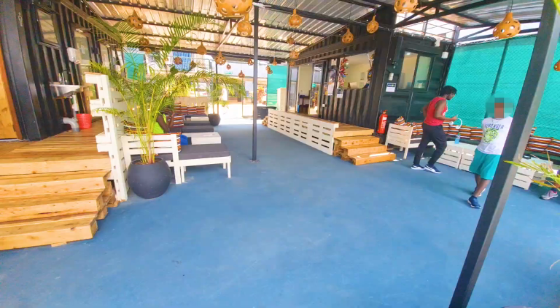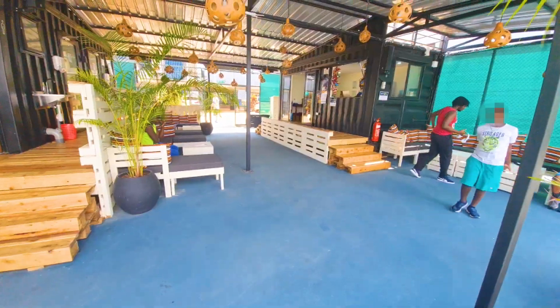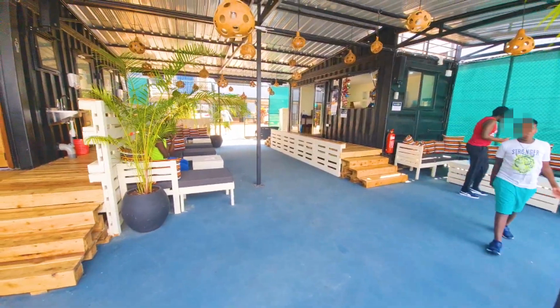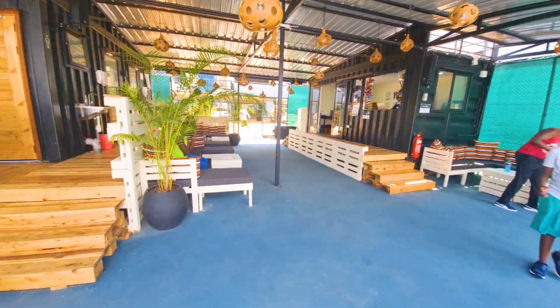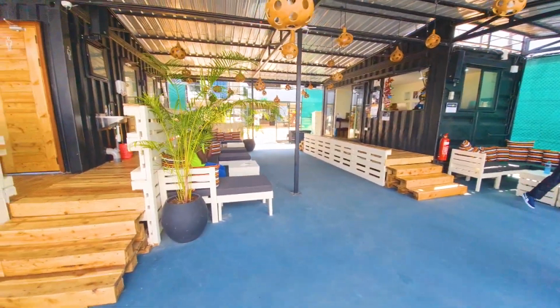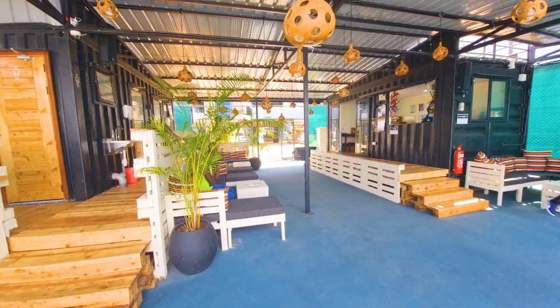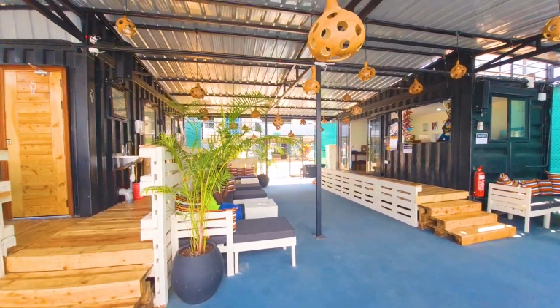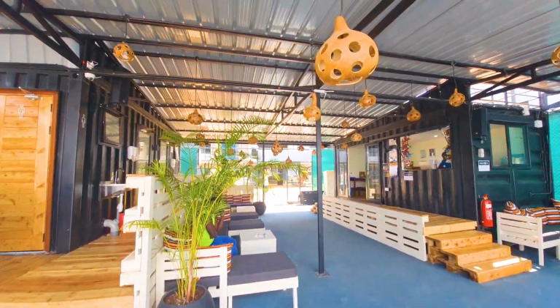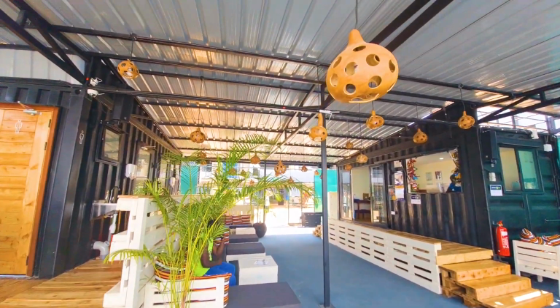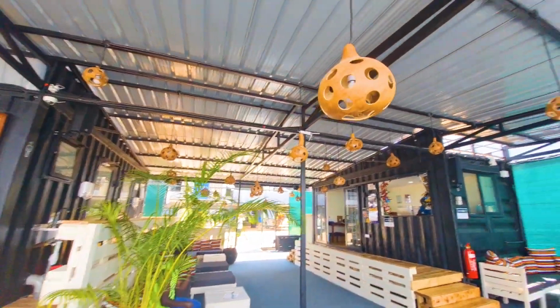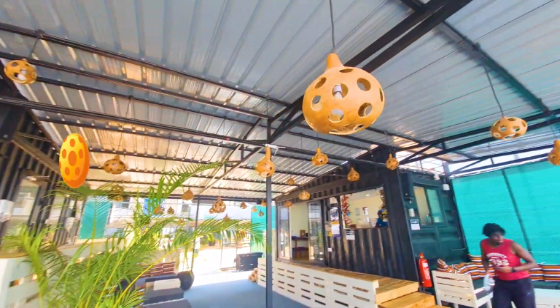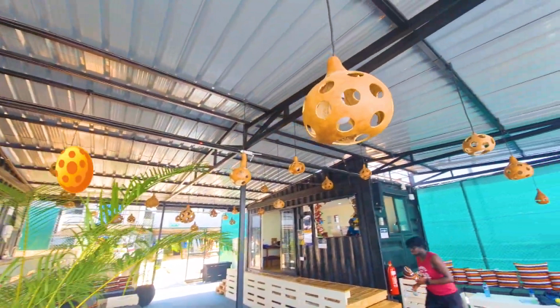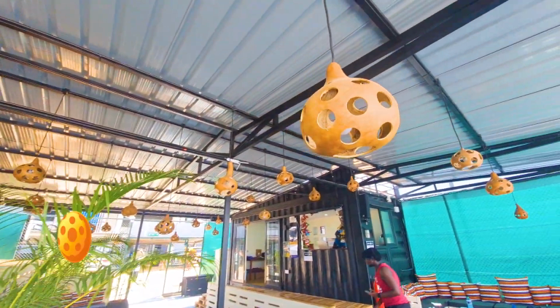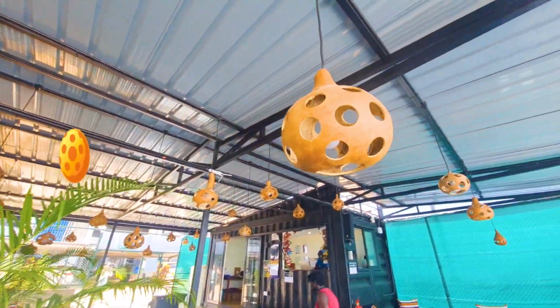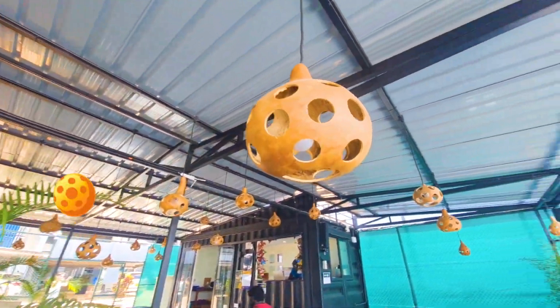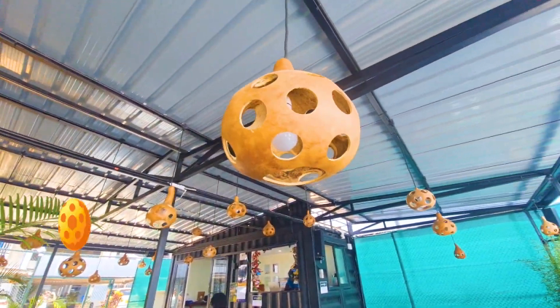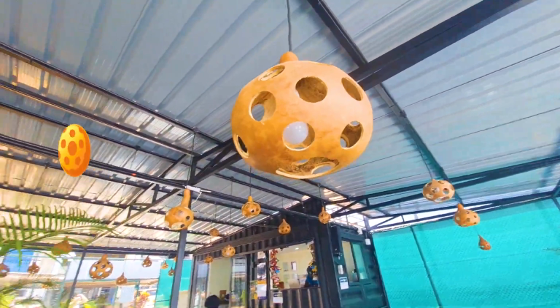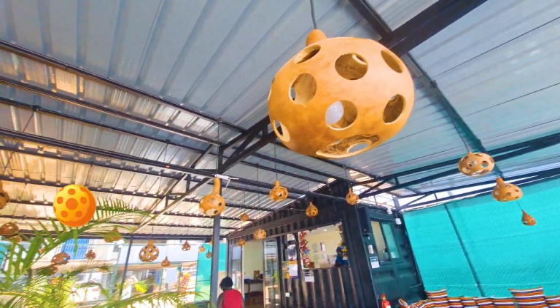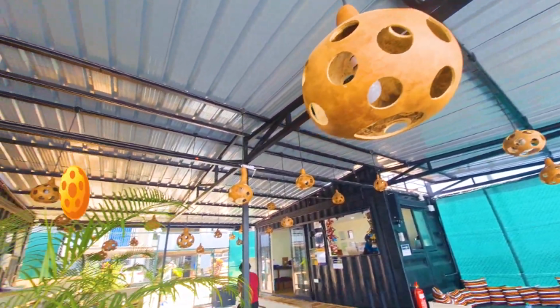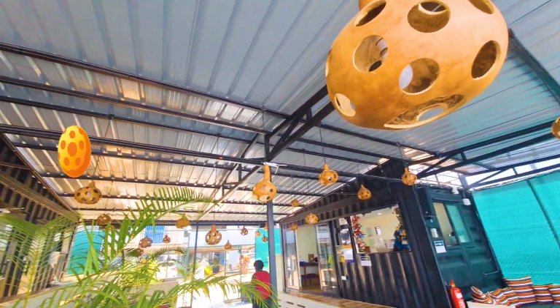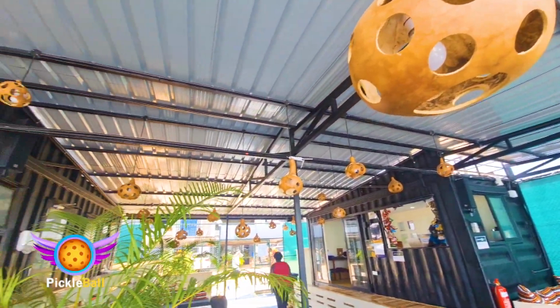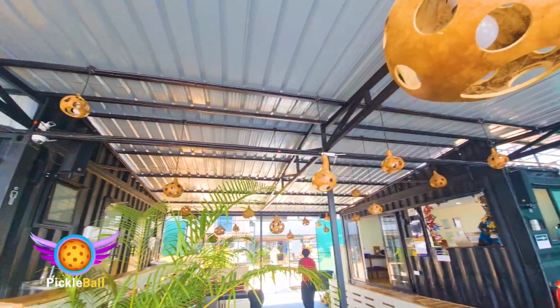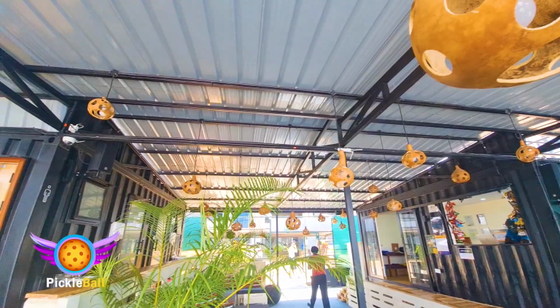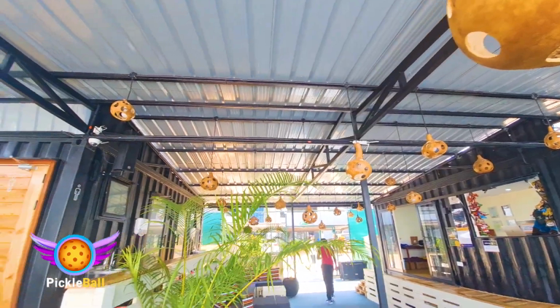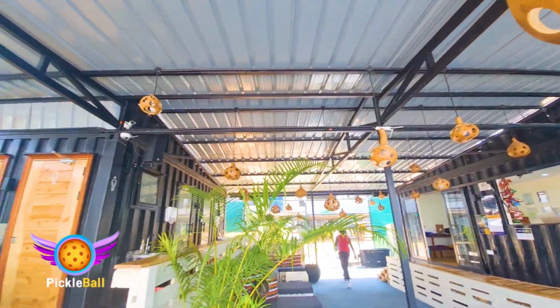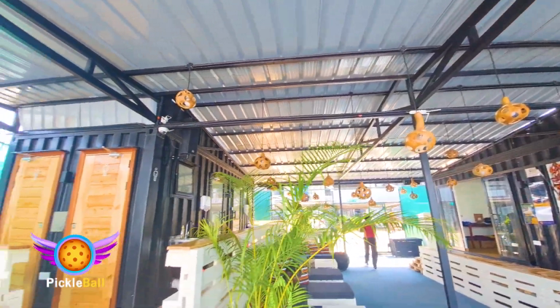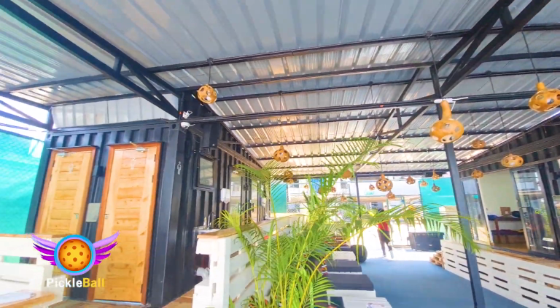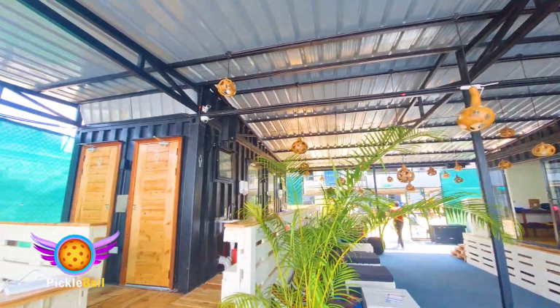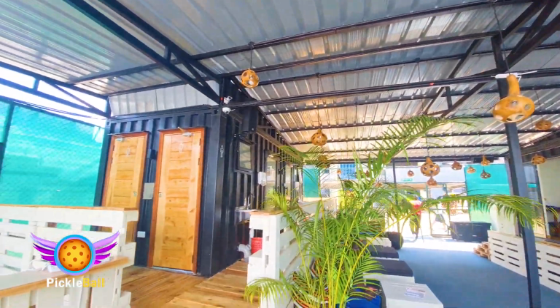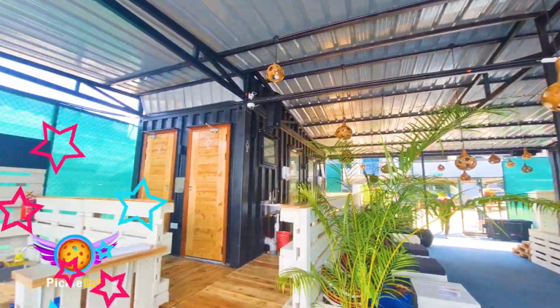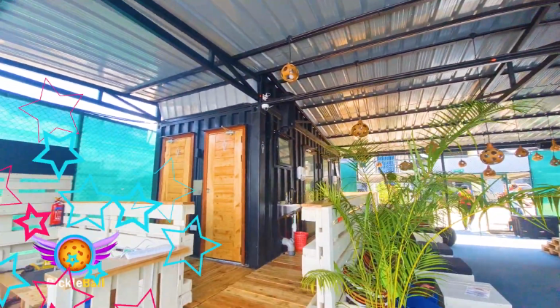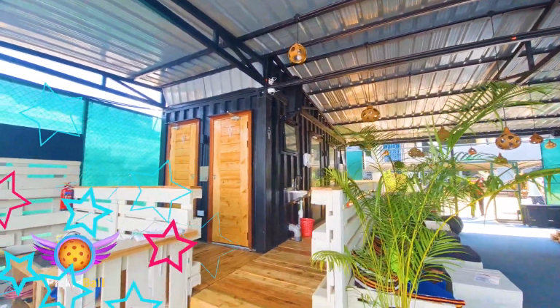They have converted two containers into their buildings. And check out these lights — isn't that amazing? They're Pickleballs! Well, not really, but don't they look like Pickleballs? So smart!